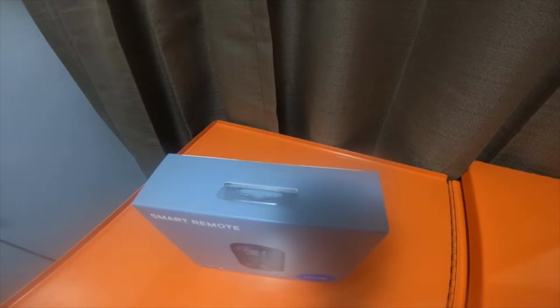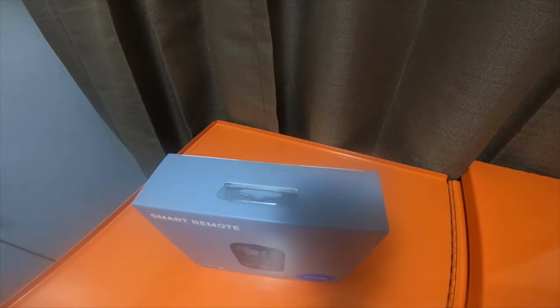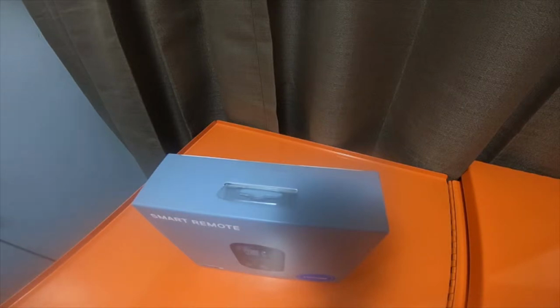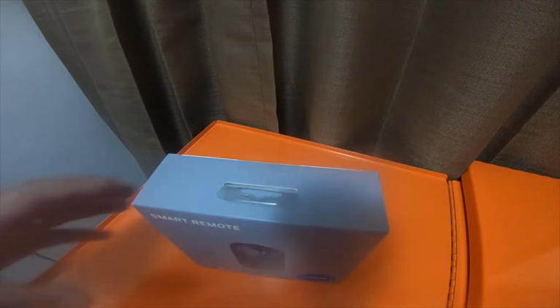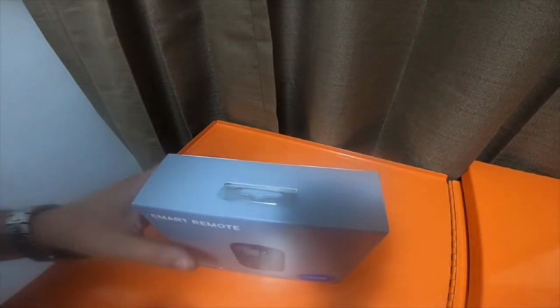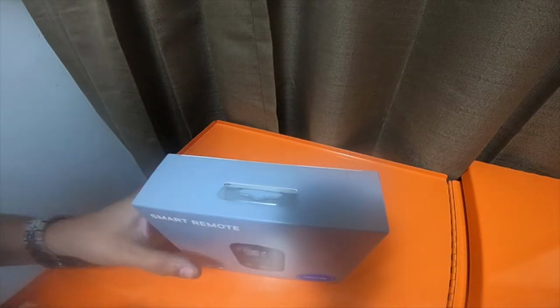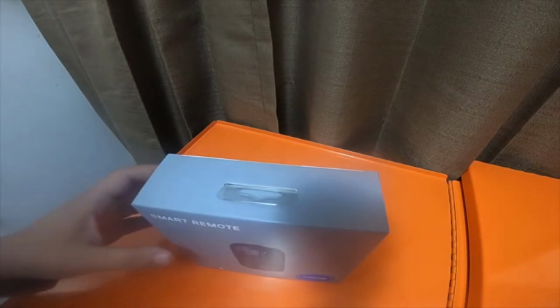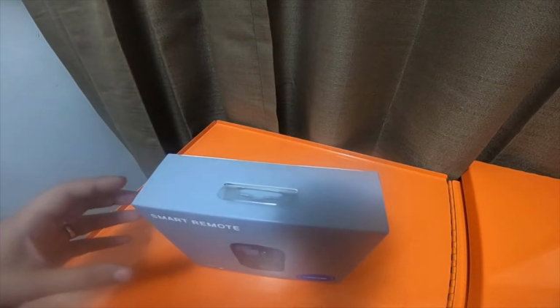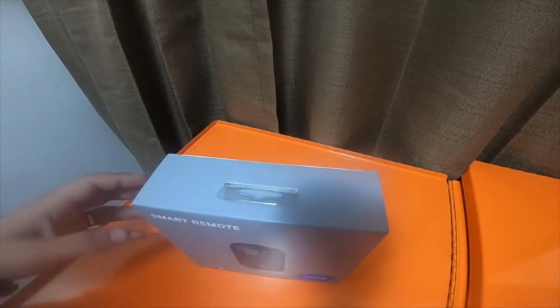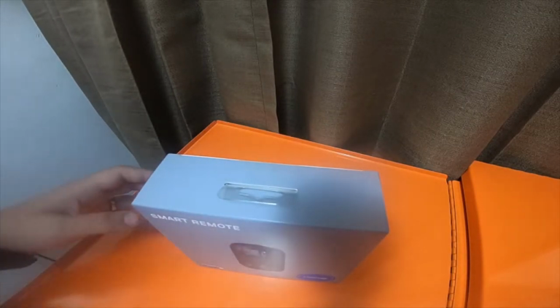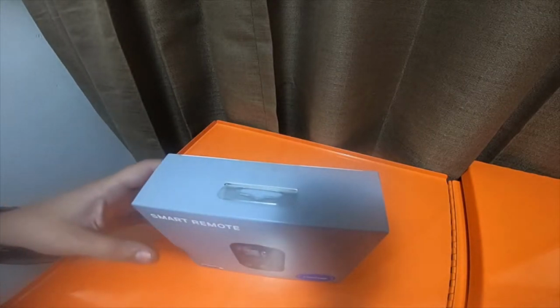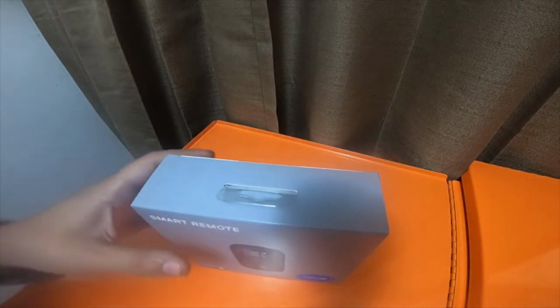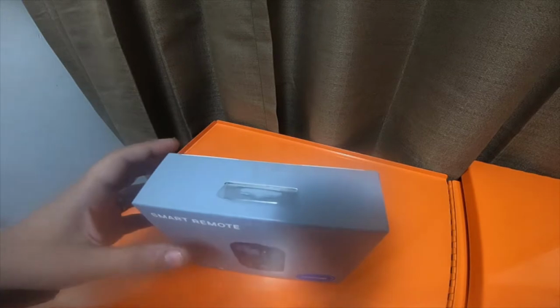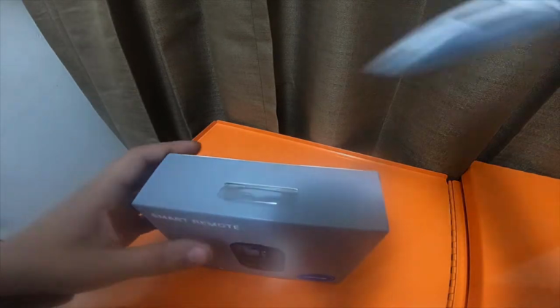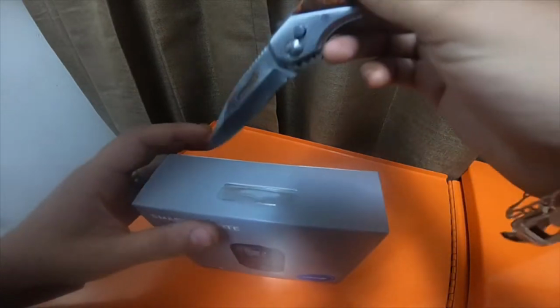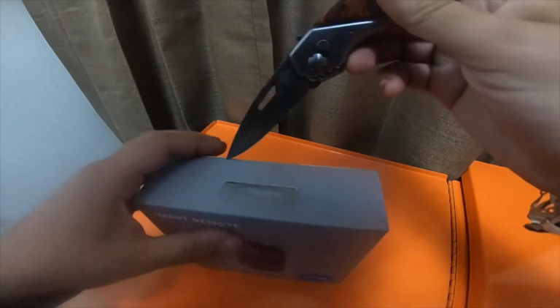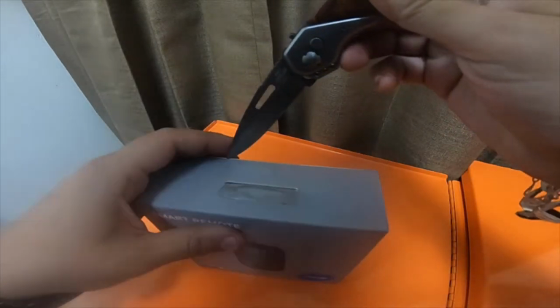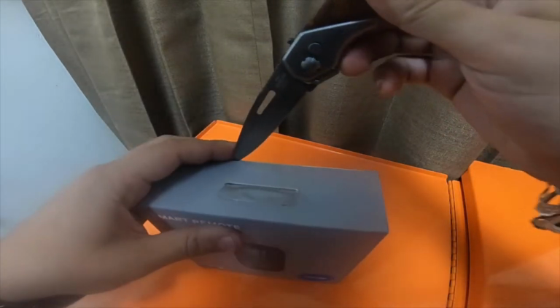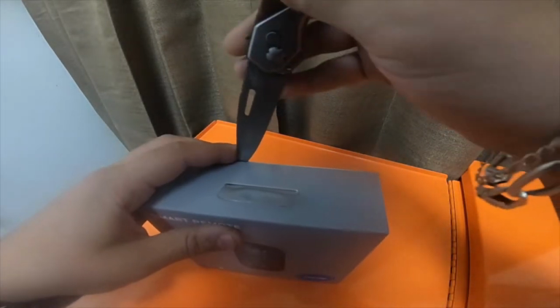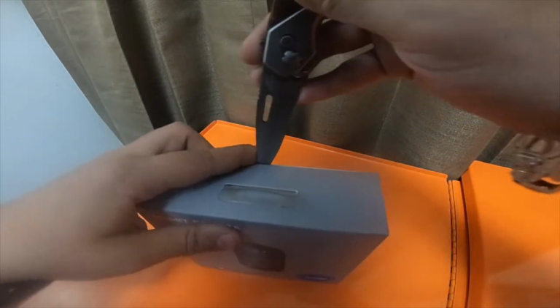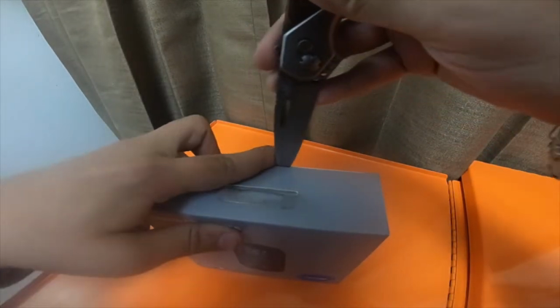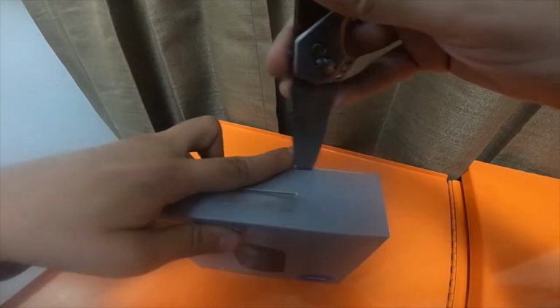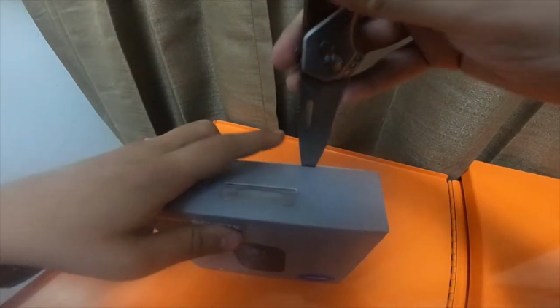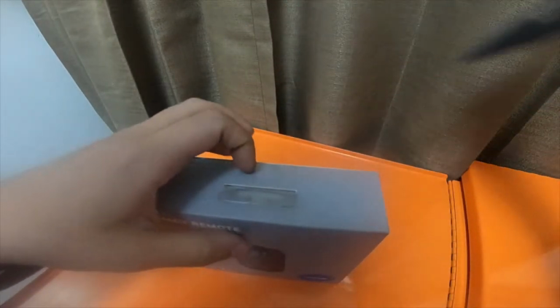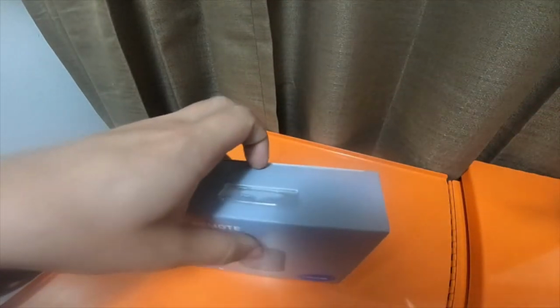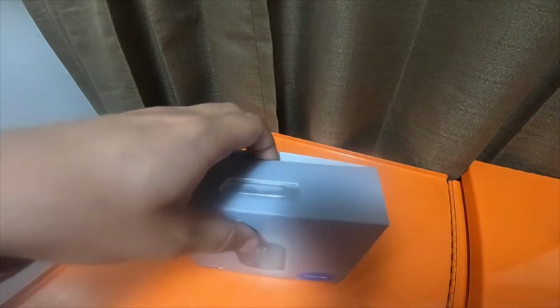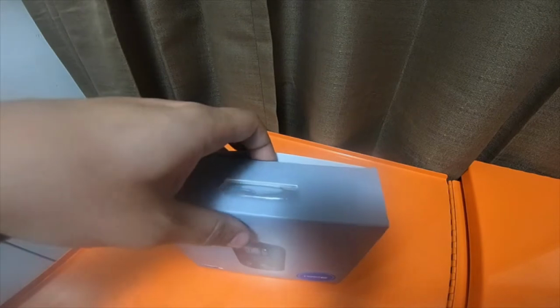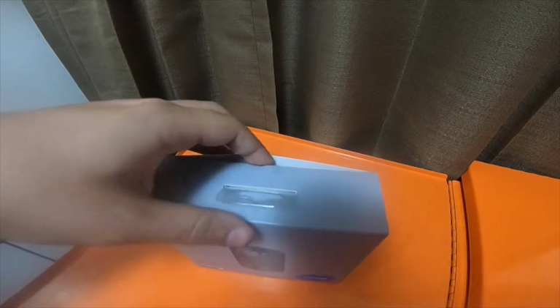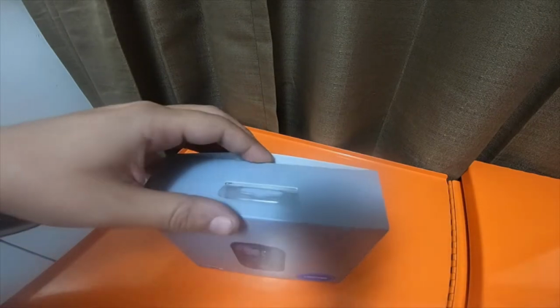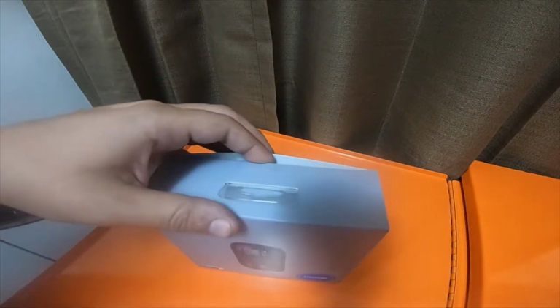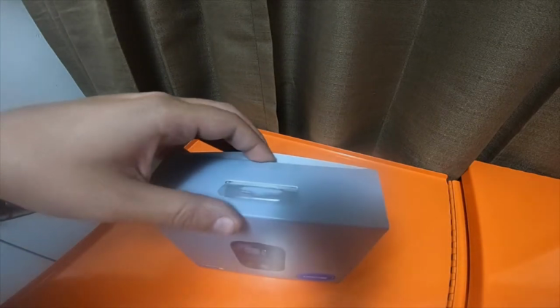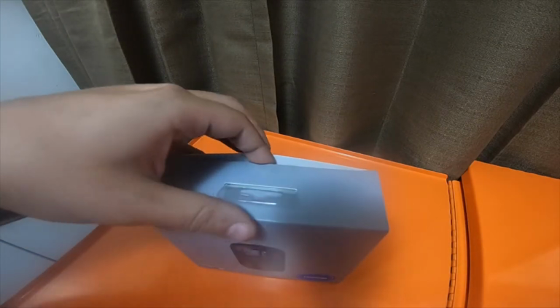The smart remotes are compatible with, I believe, all of the GoPros. I think it's compatible with up to Hero 3, 4, 5, 6, and 7.